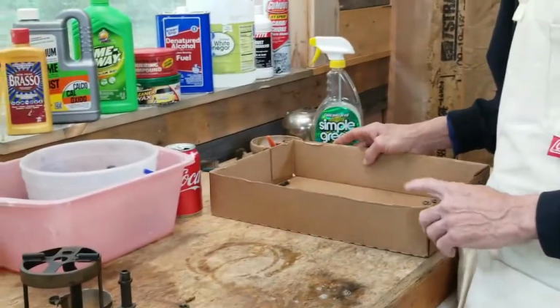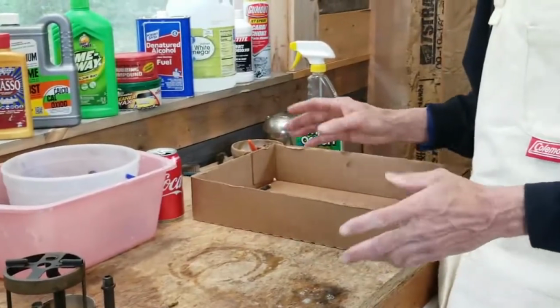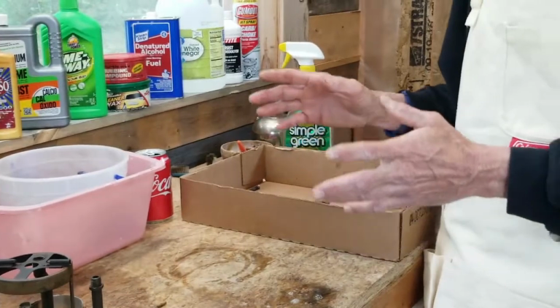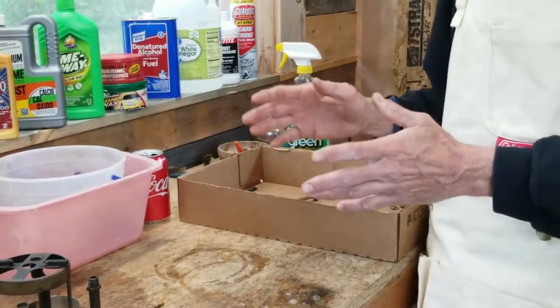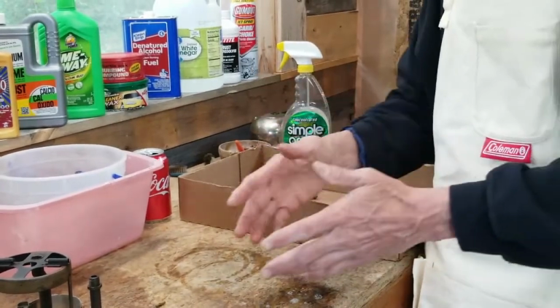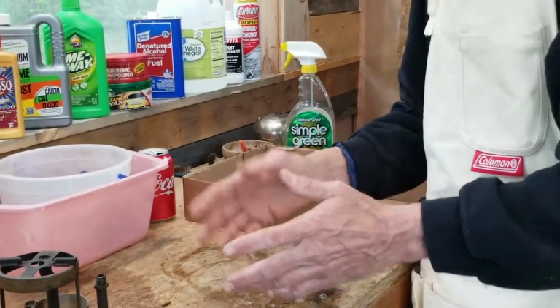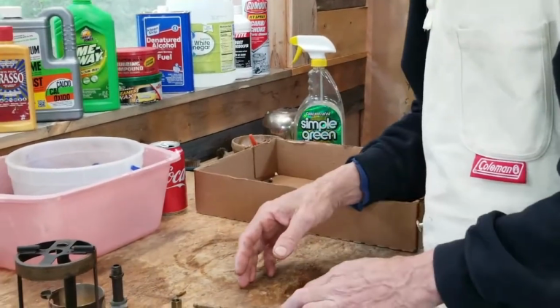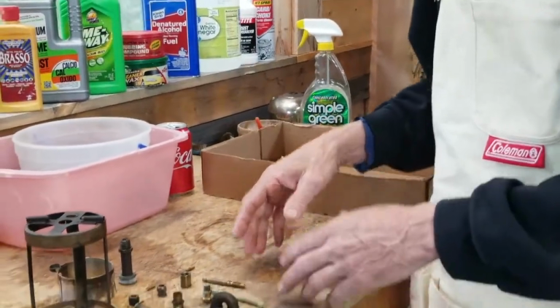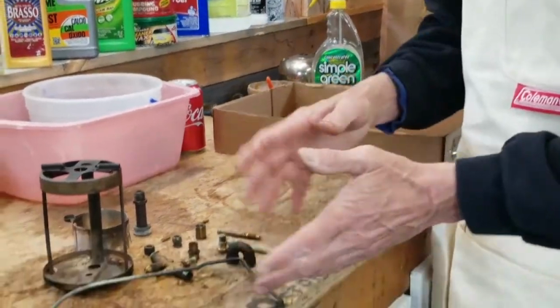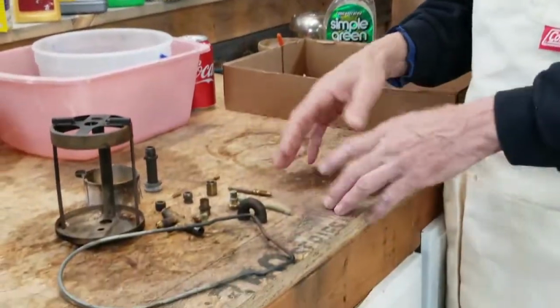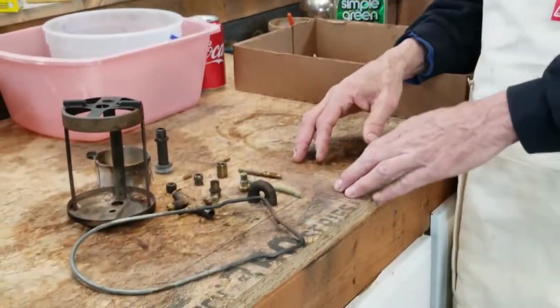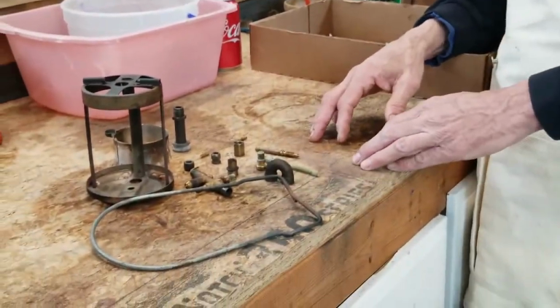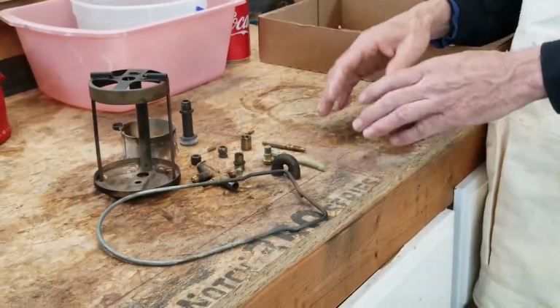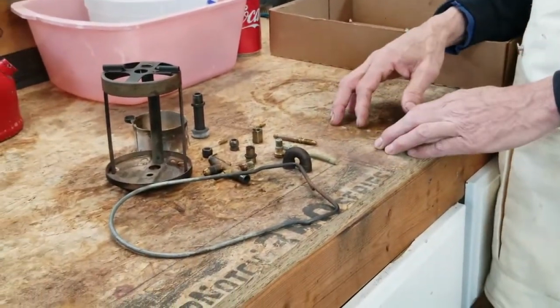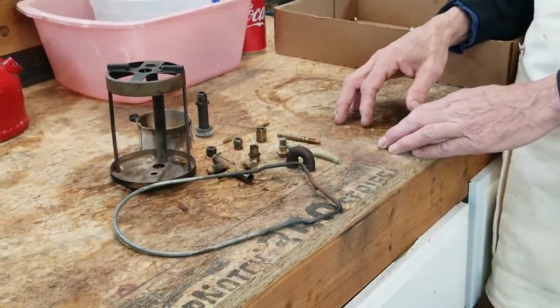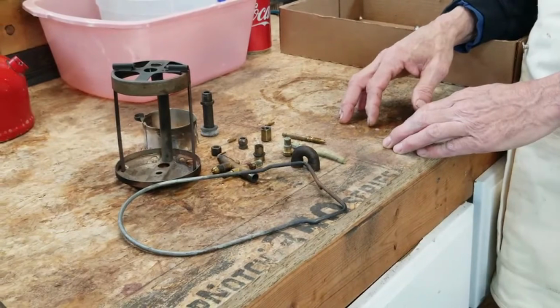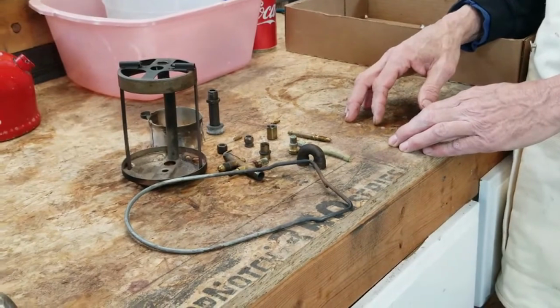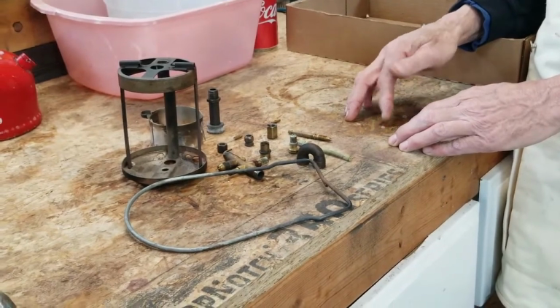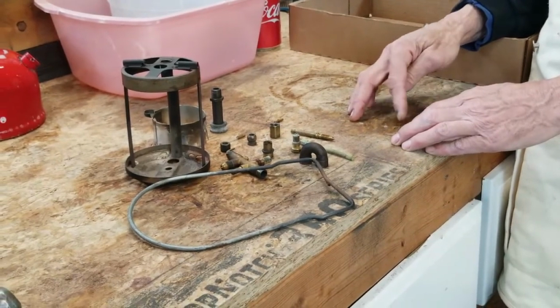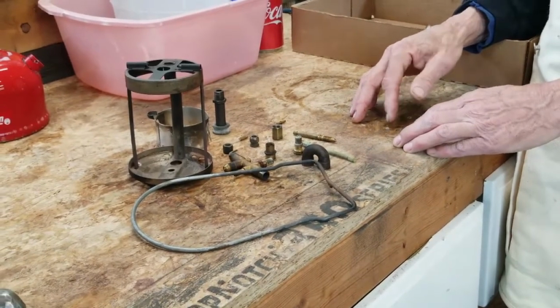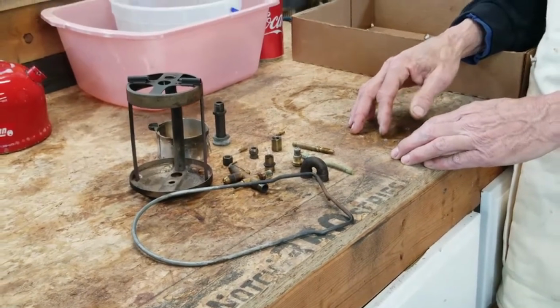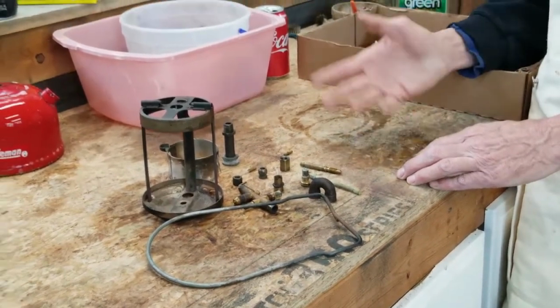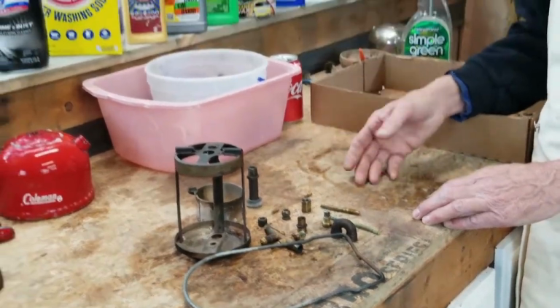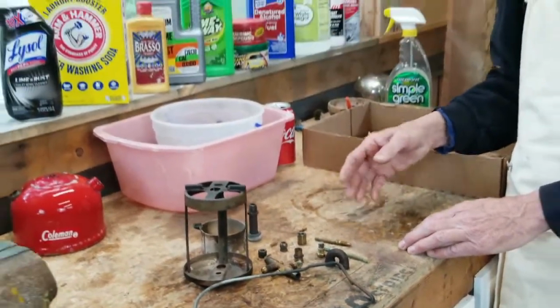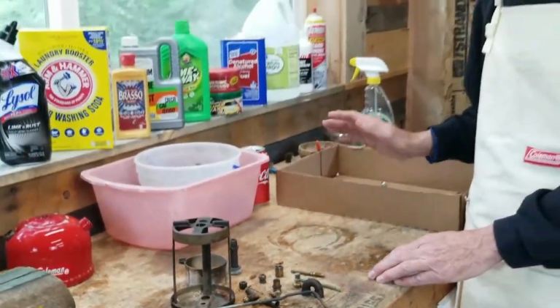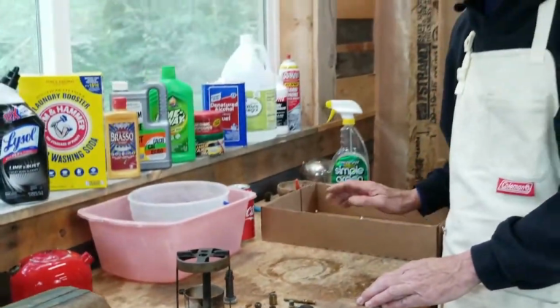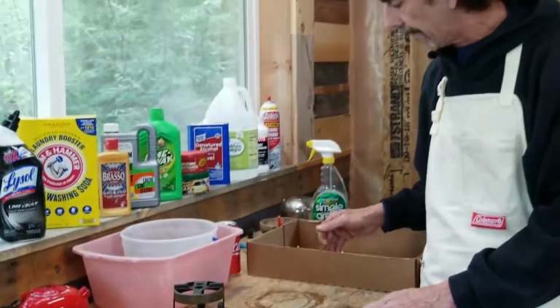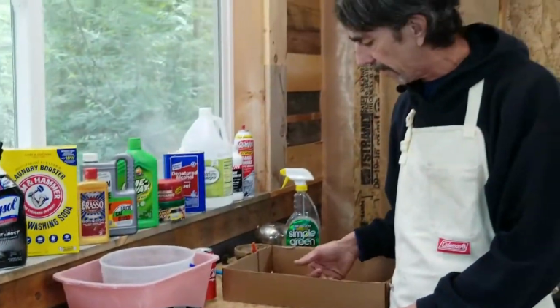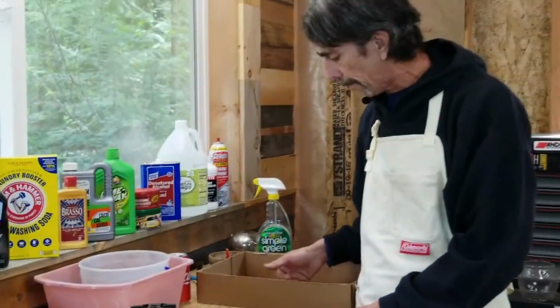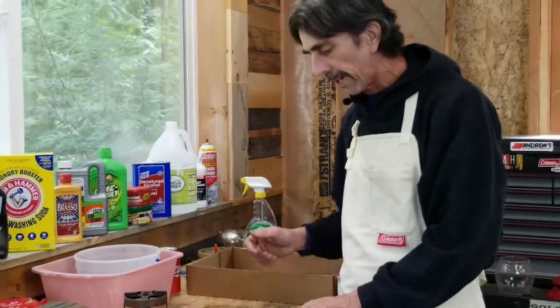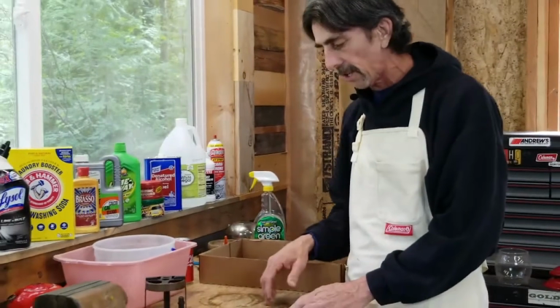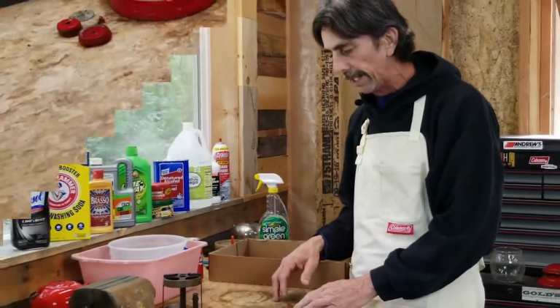So what I'm going to do now is separate some of these brass parts. I'll clean some of them in vinegar, I'll clean some of them with navel jelly, and then we'll check back on those and get busy on a few of the other parts I can start cleaning now.